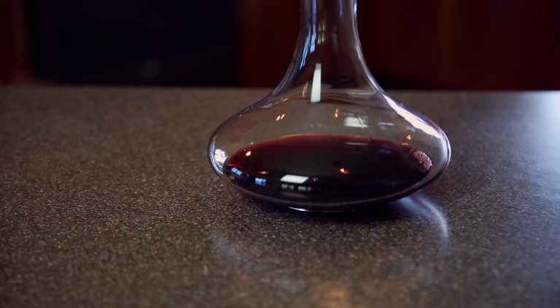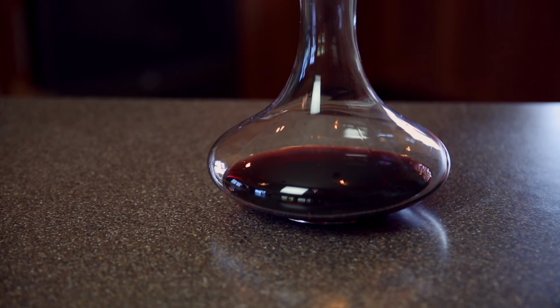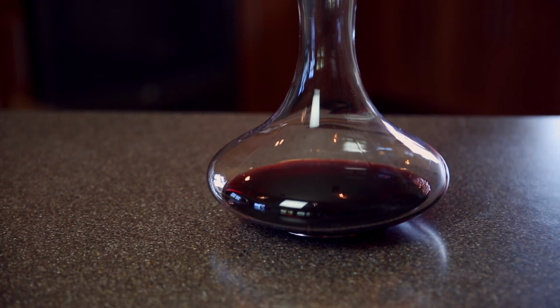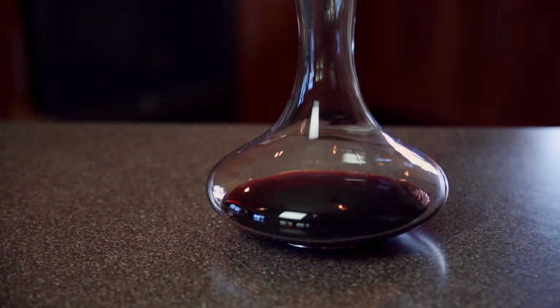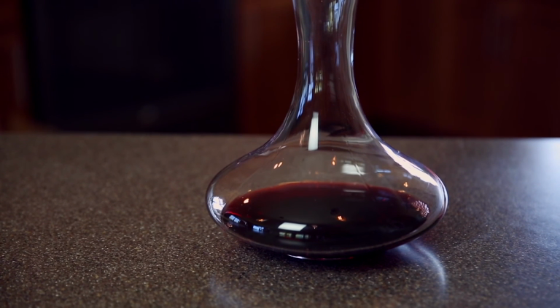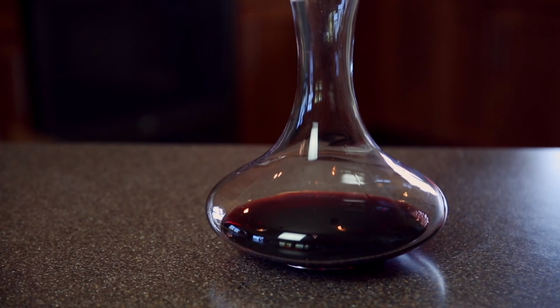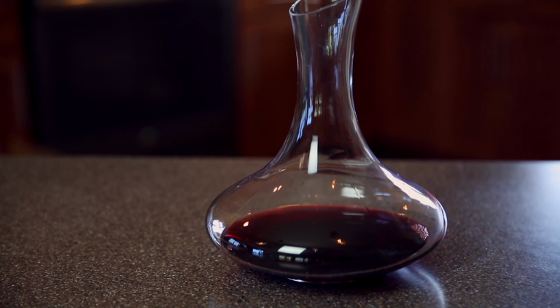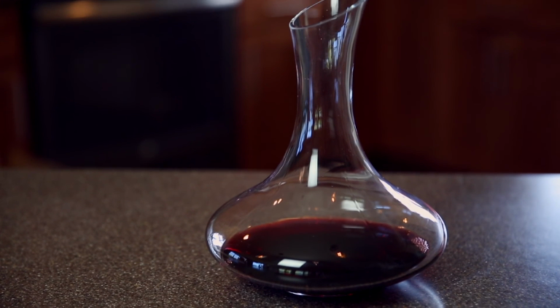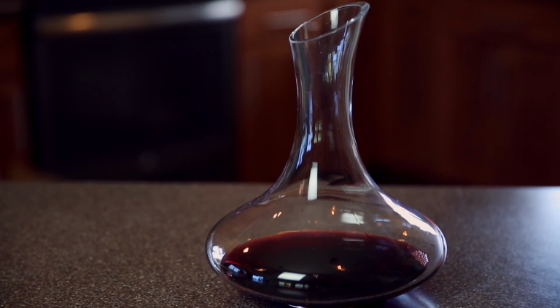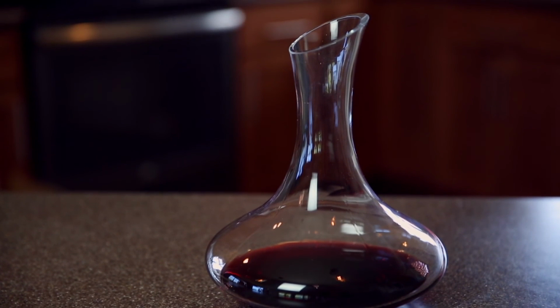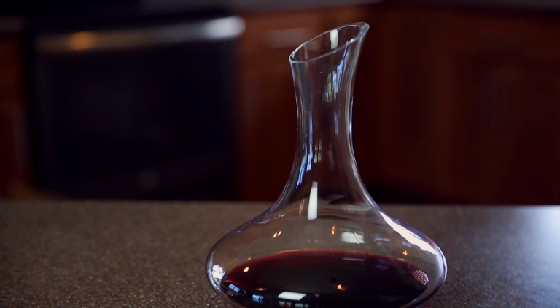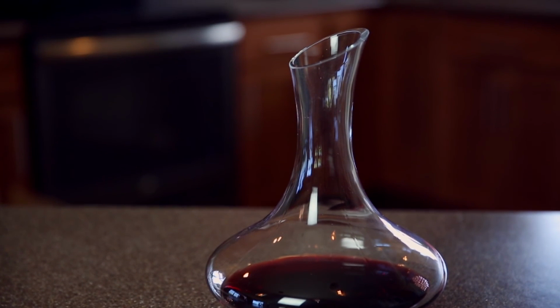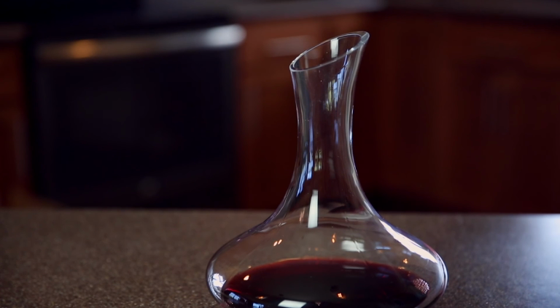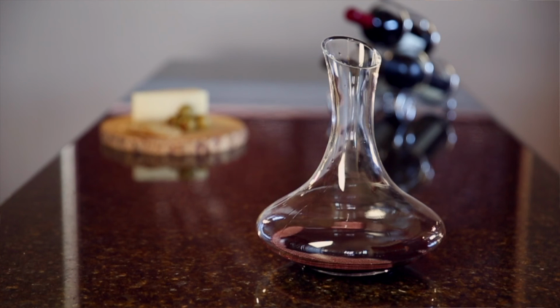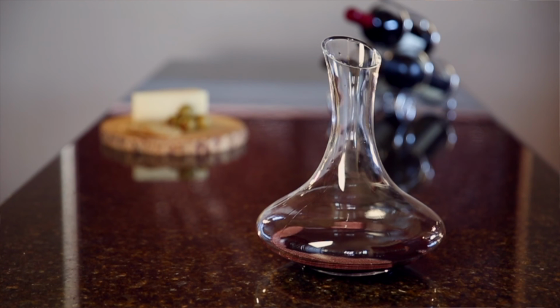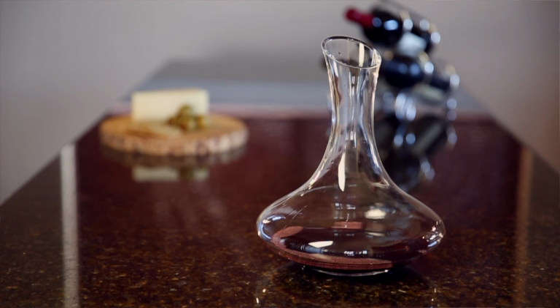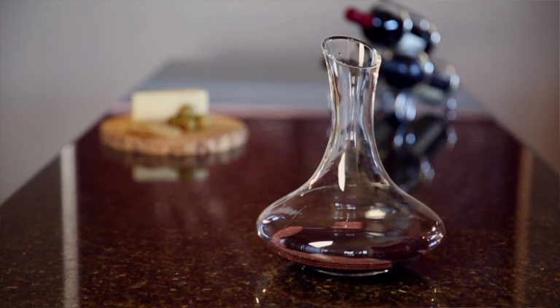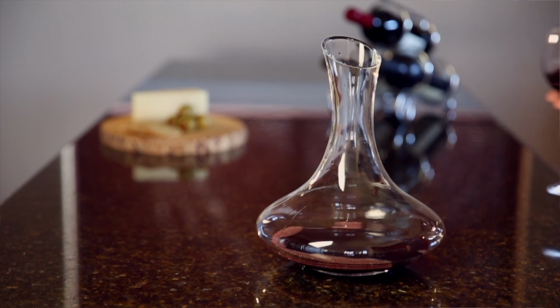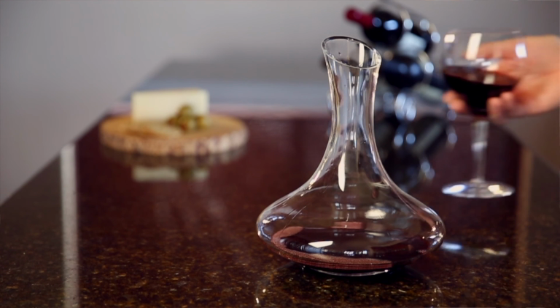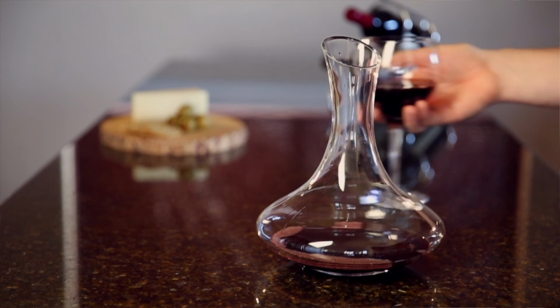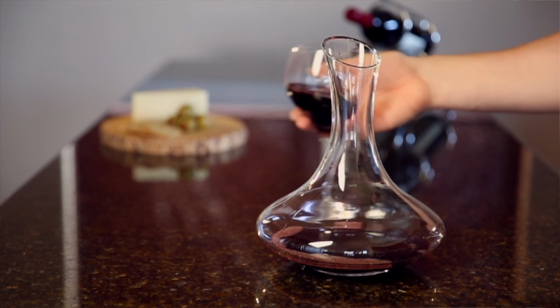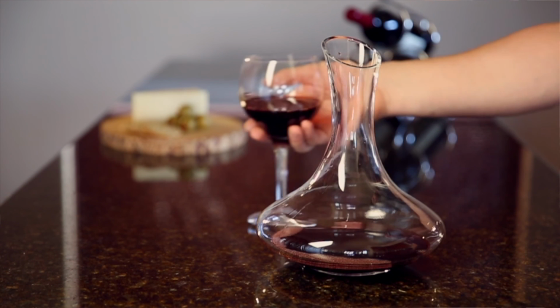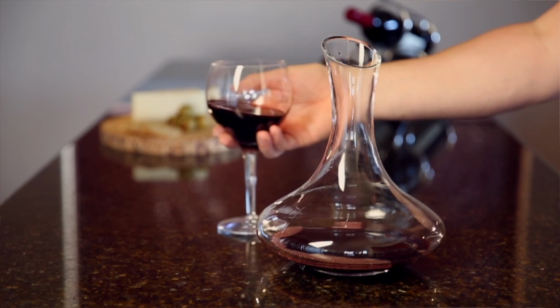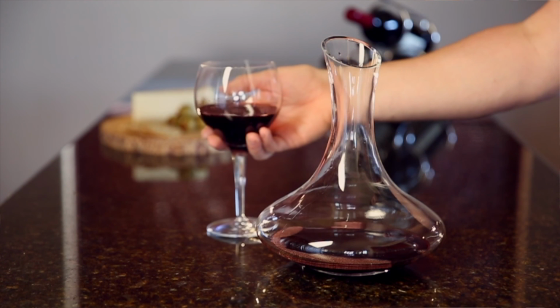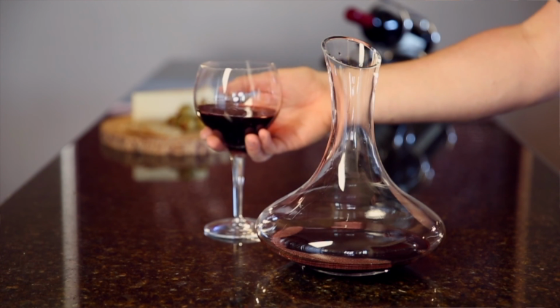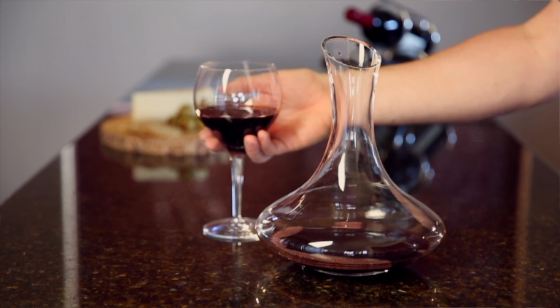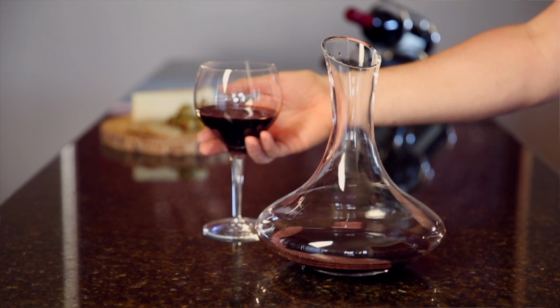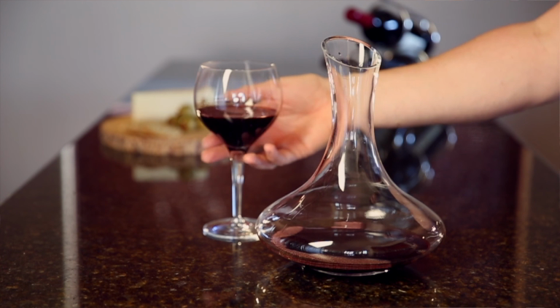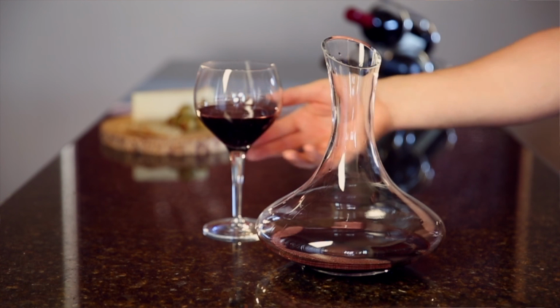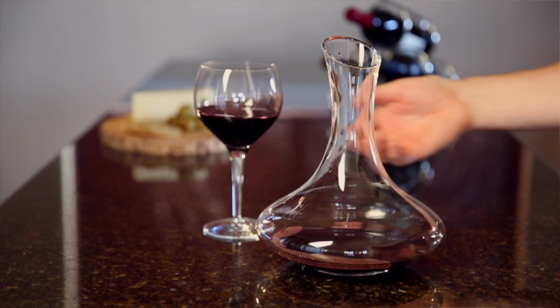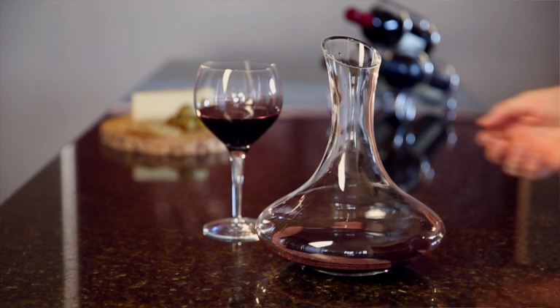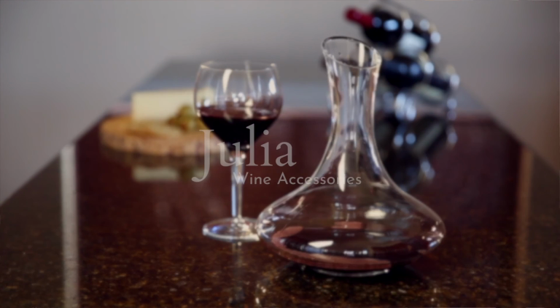The versatility of the Julia Wine Decanter makes it a highly practical addition to your kitchen, regardless of what wine you're drinking. The hand-blown glass and elegant design lend a touch of sophistication that's sure to impress.